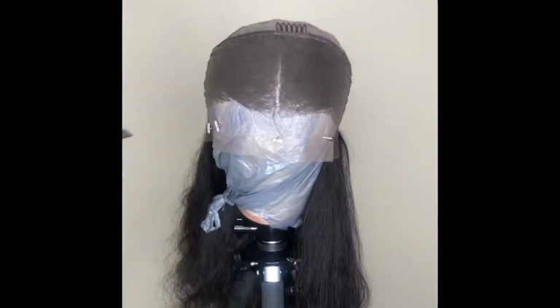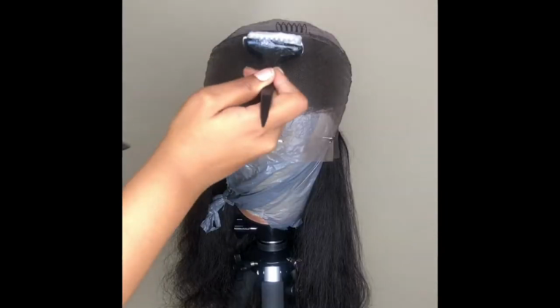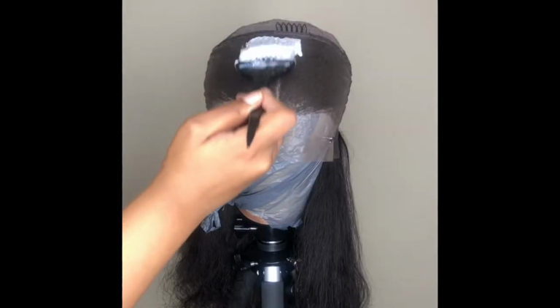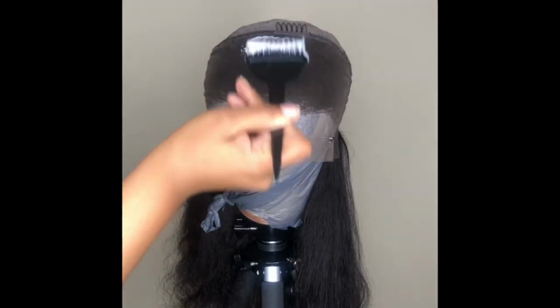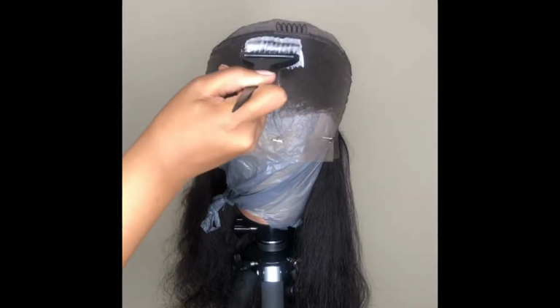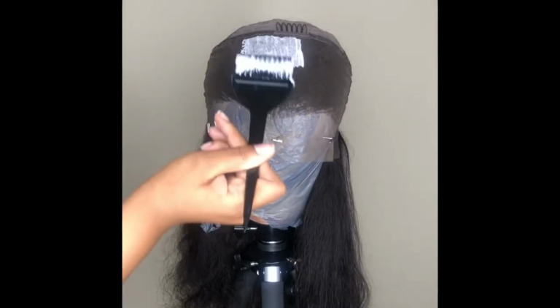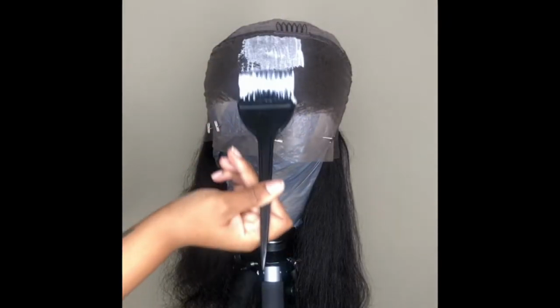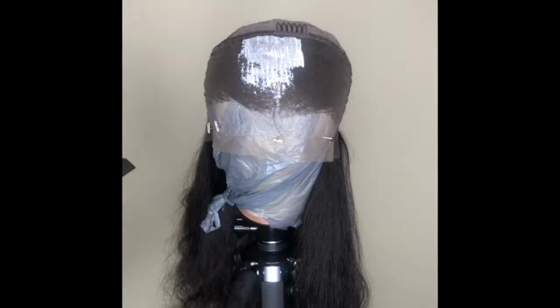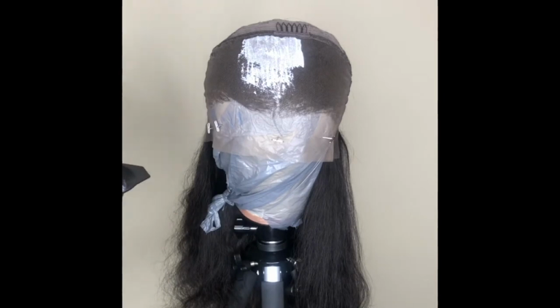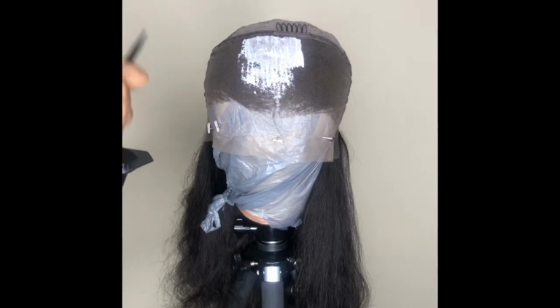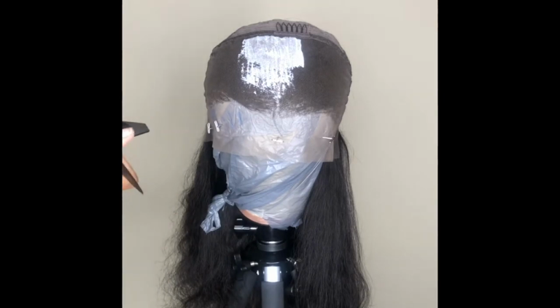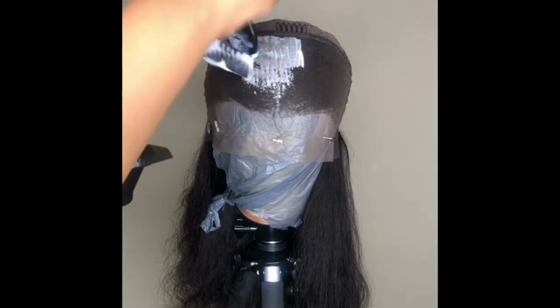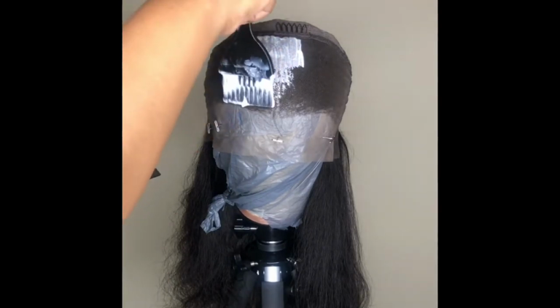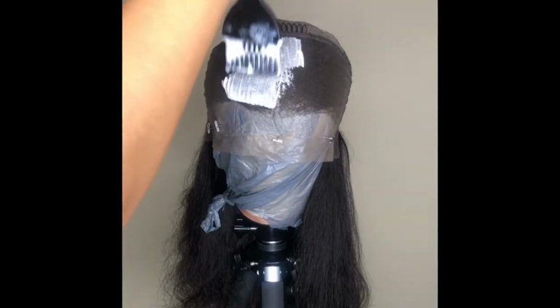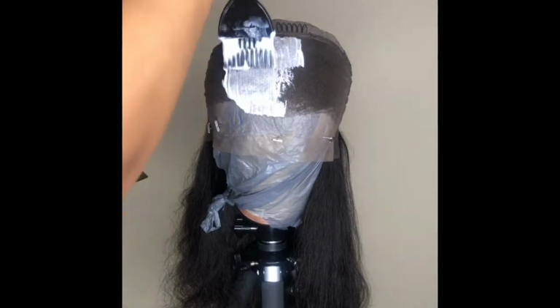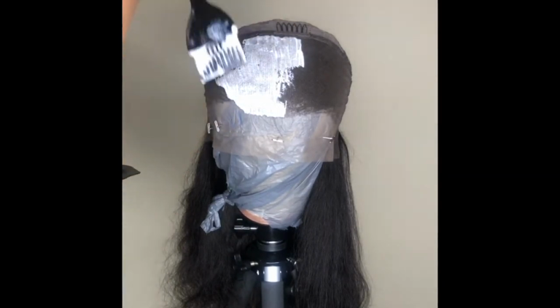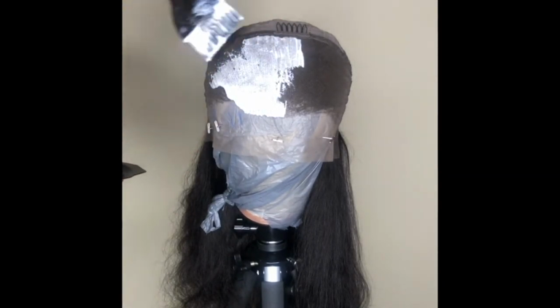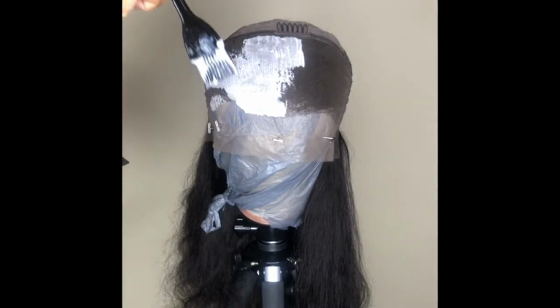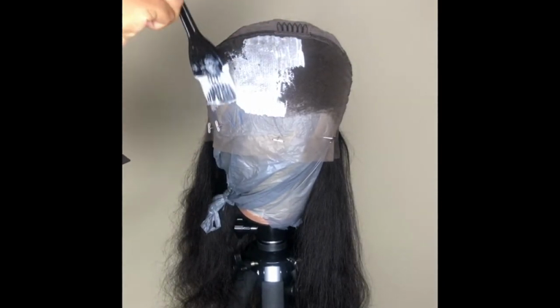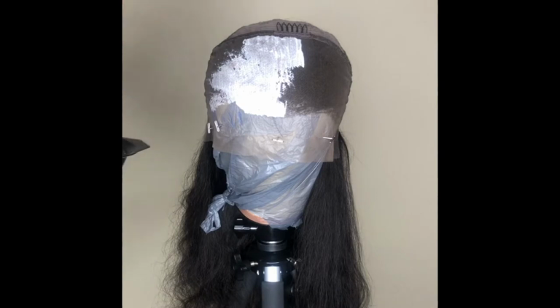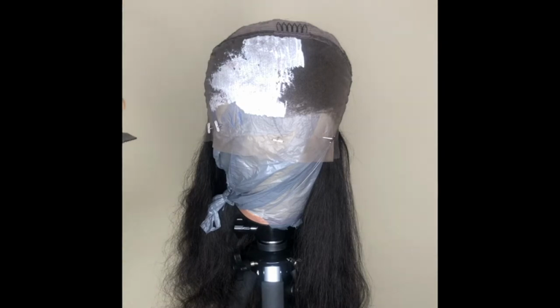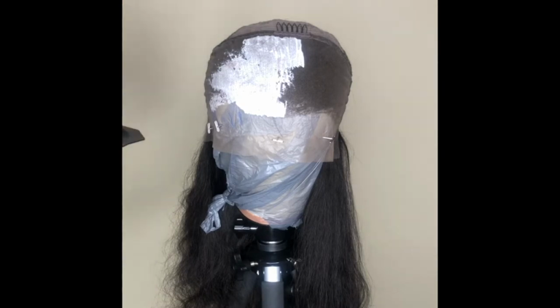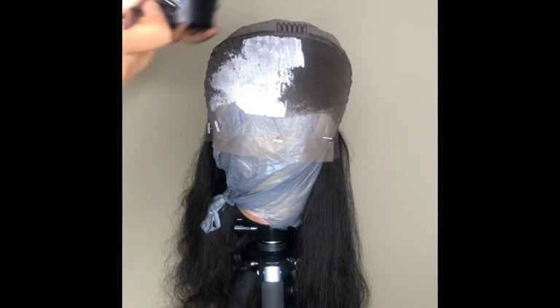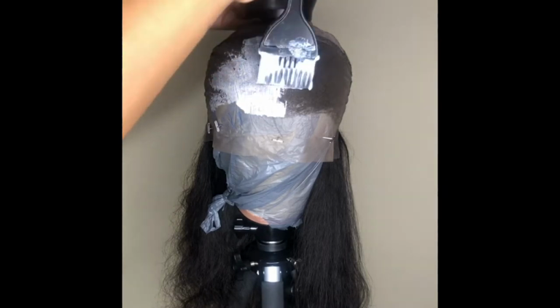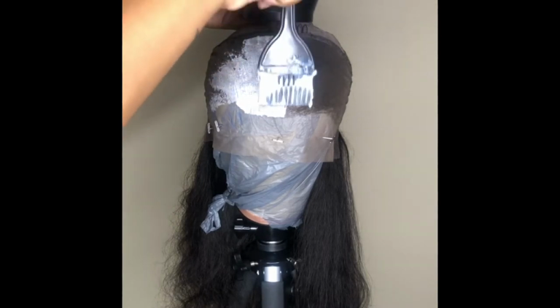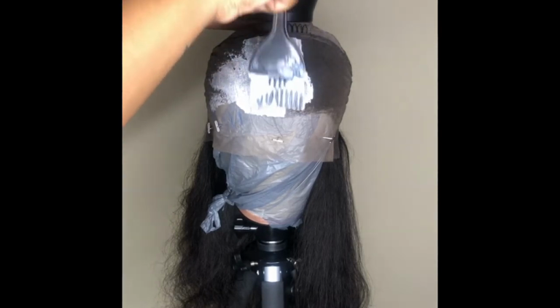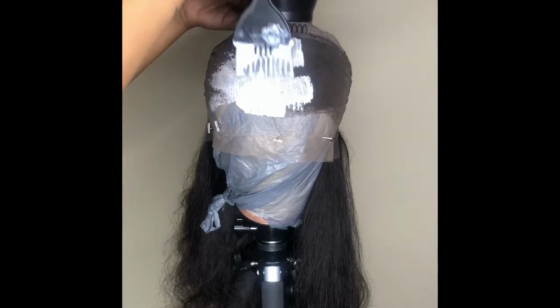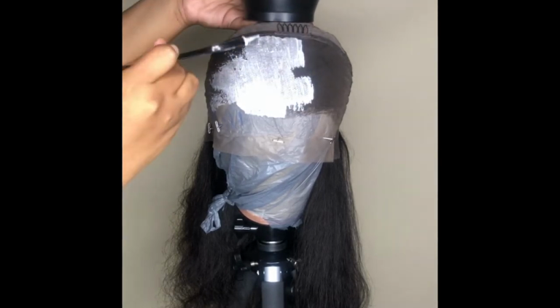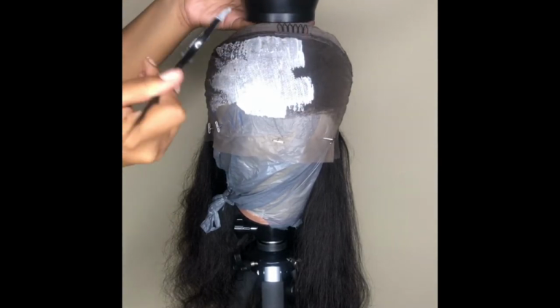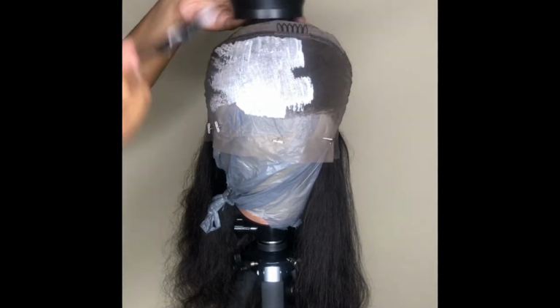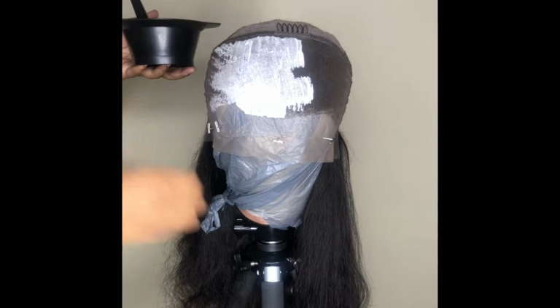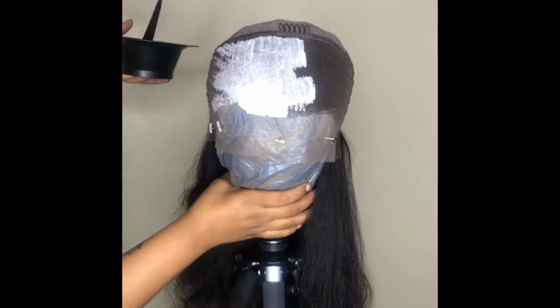Now it's time to start bleaching the knots. I turn the wig inside out and start applying this upon the lace of the wig. I'm okay with it bleaching through because we're going to be bleaching the whole head anyway and we're going to be water coloring the hair too.